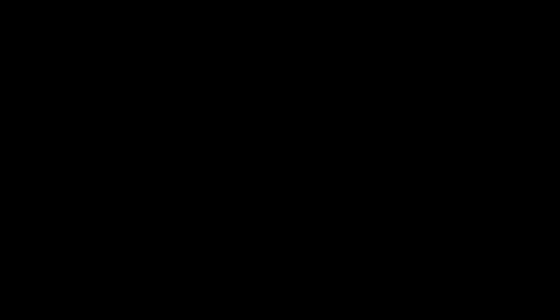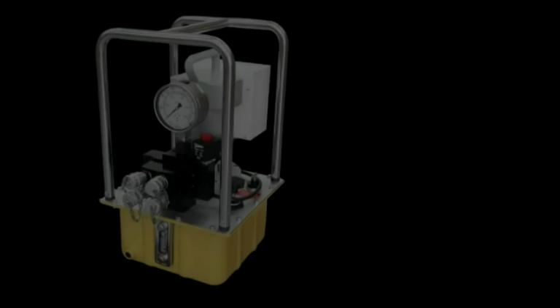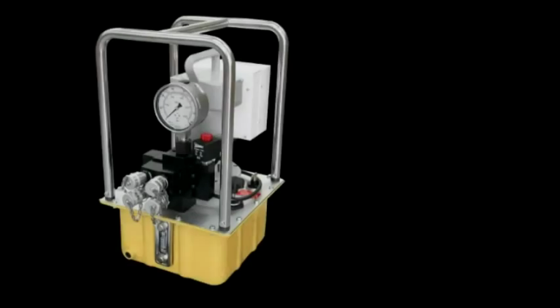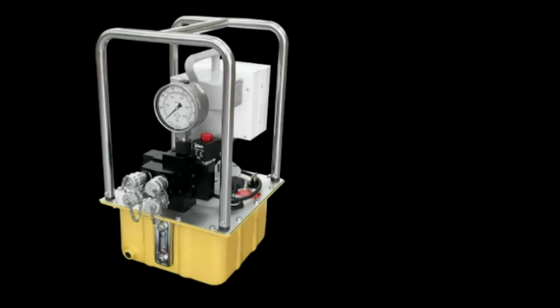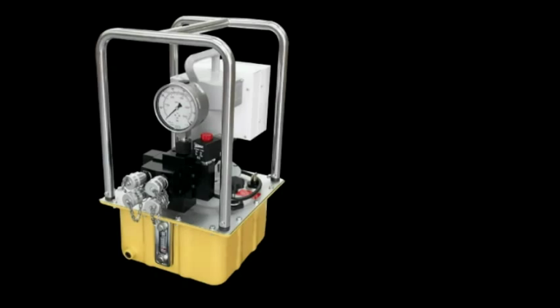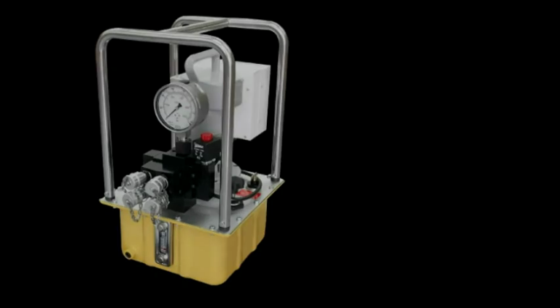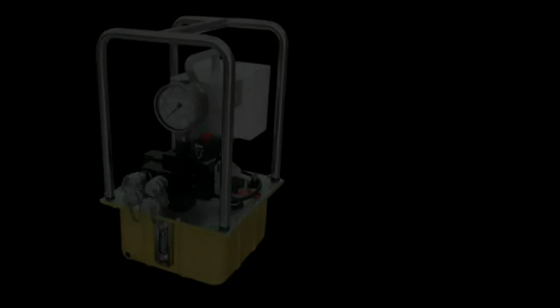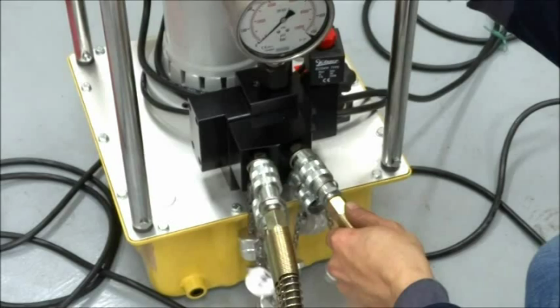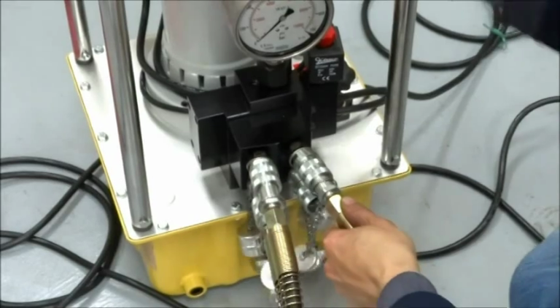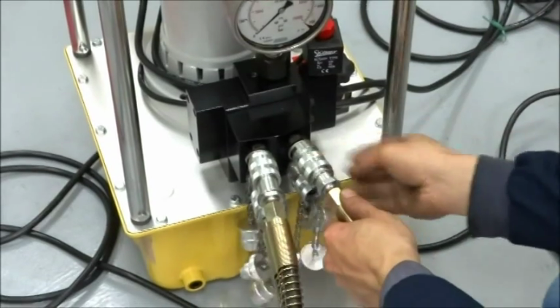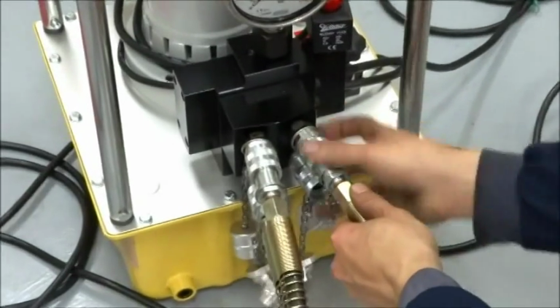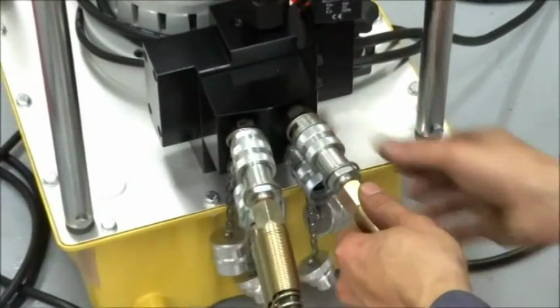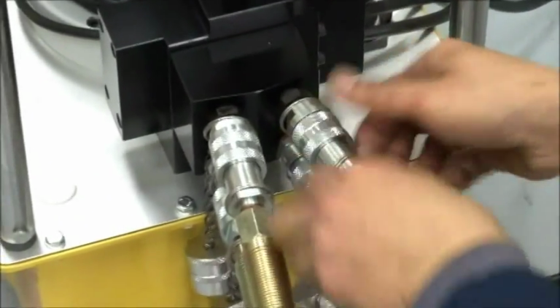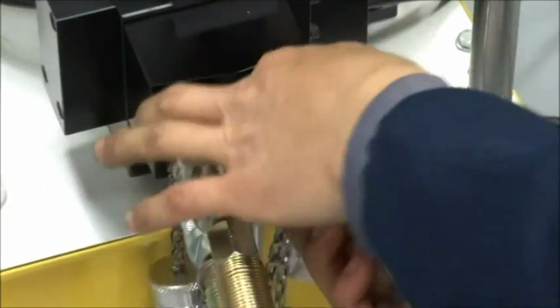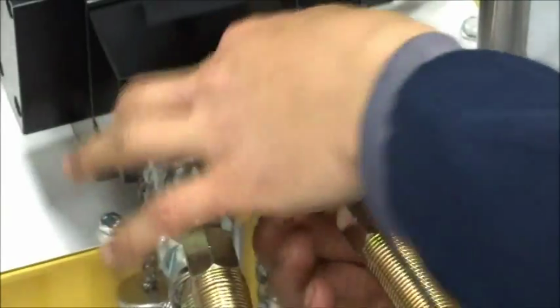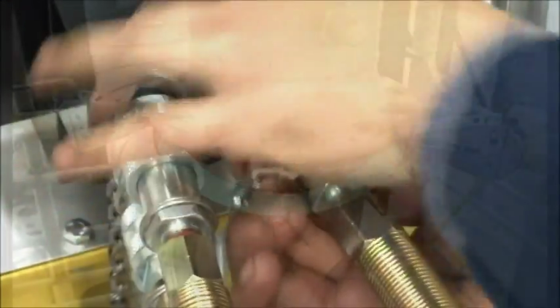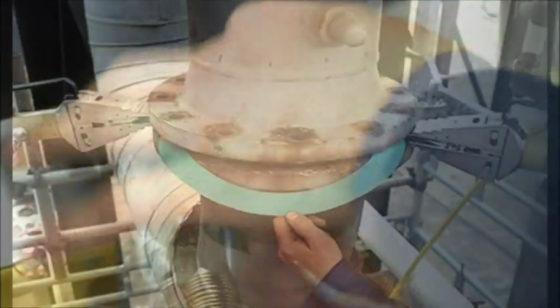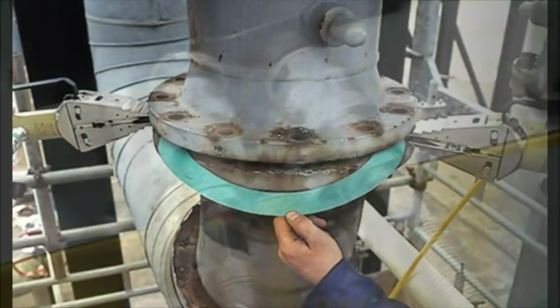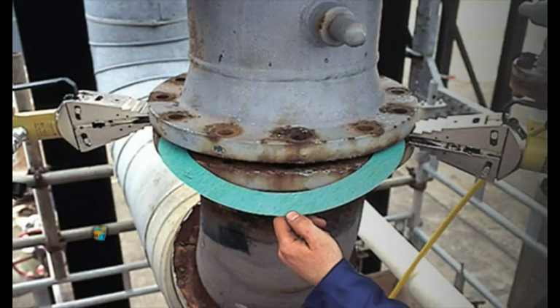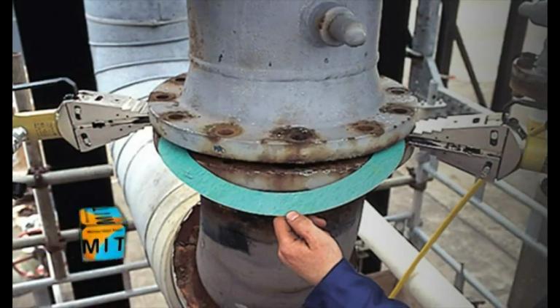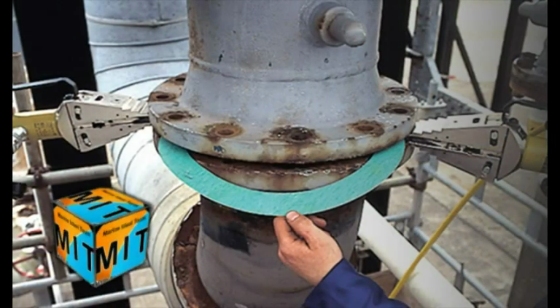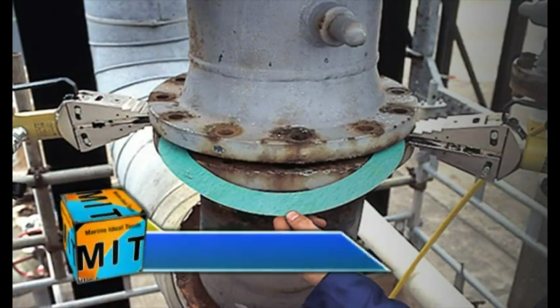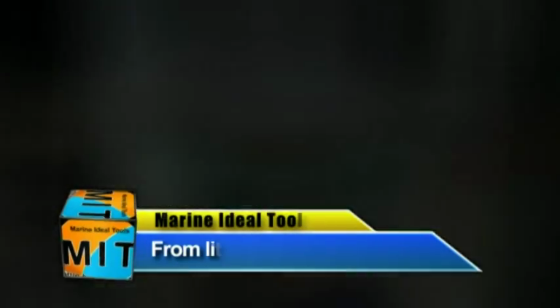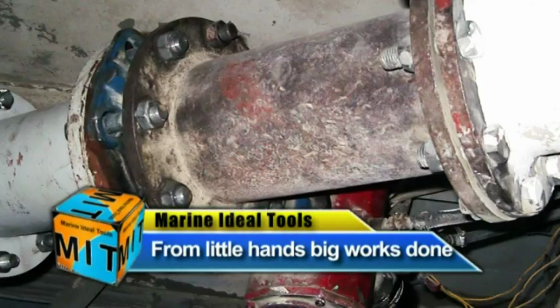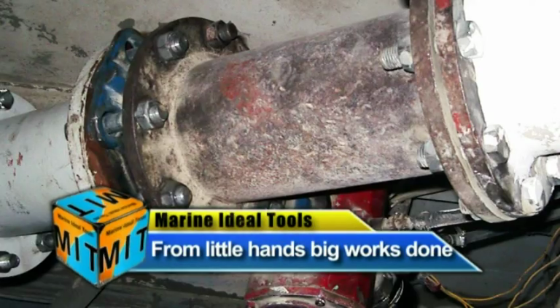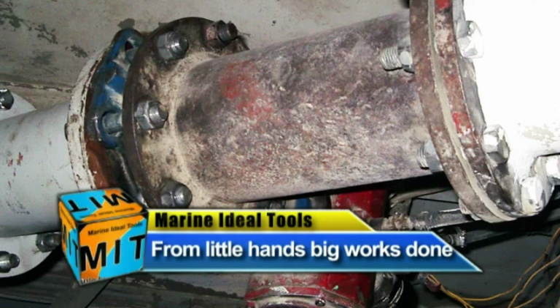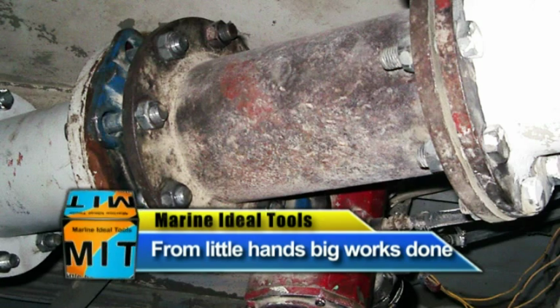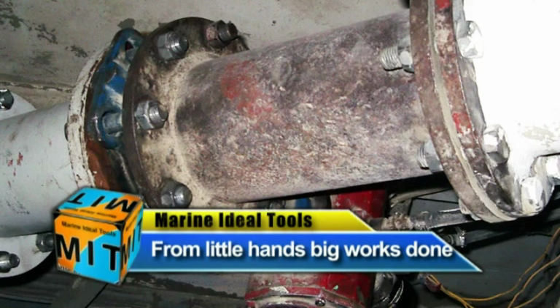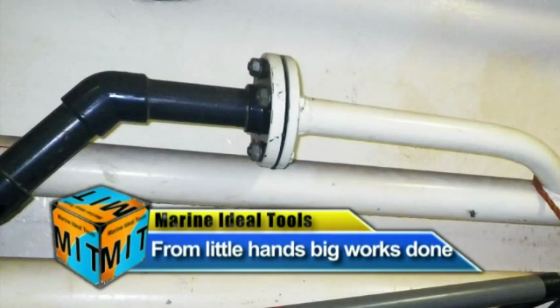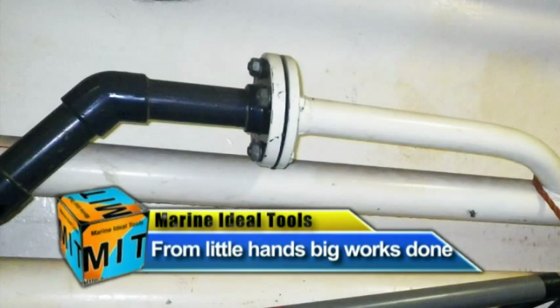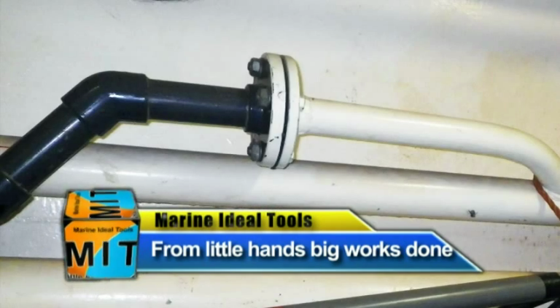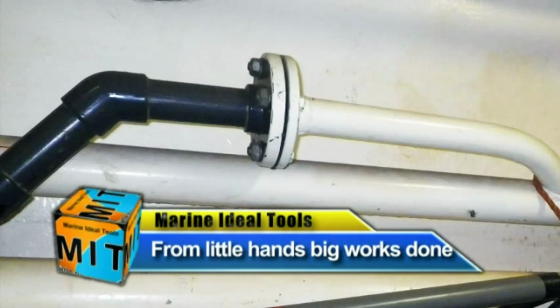It can also perfectly go with a torque wrench to operate 2 or 4 flange spreaders at the same time. You can proceed with your work — such as replacing pads, seal rings, or screws — in a safe and efficient way.